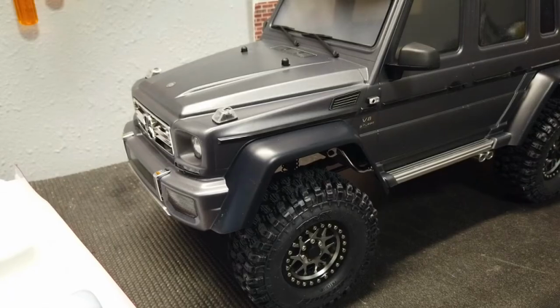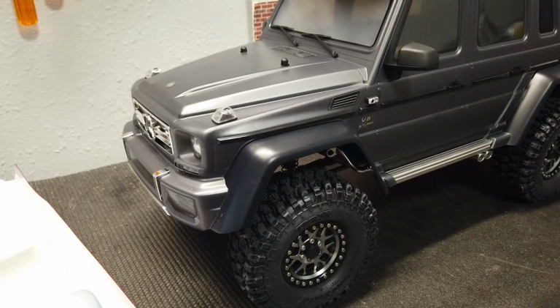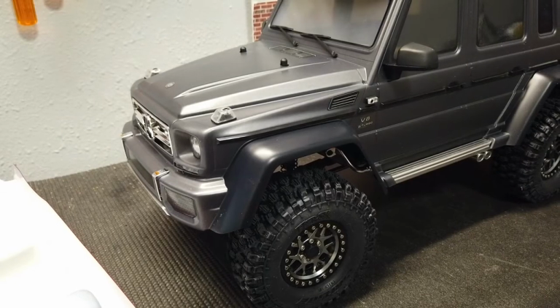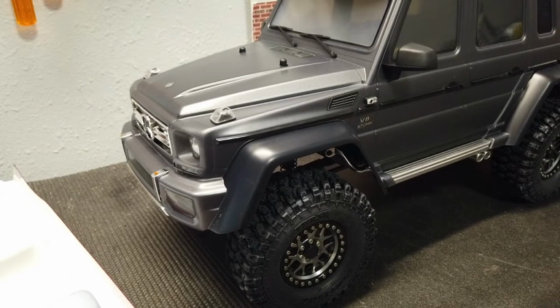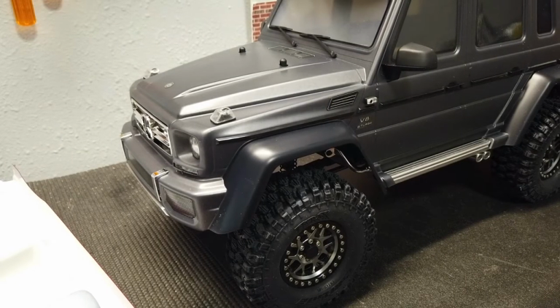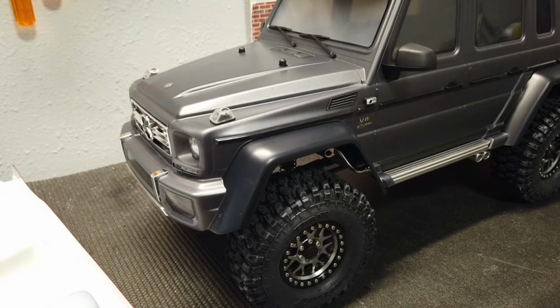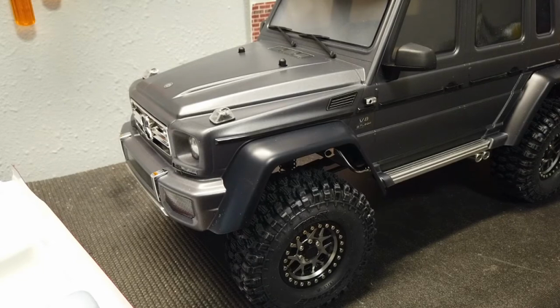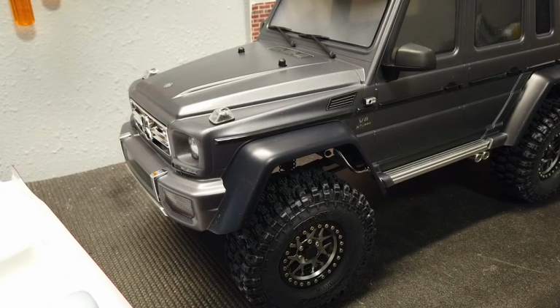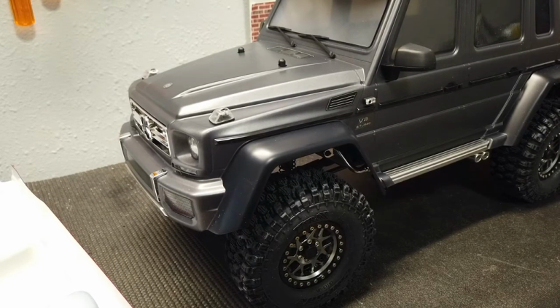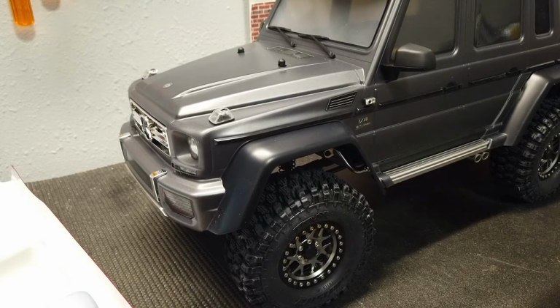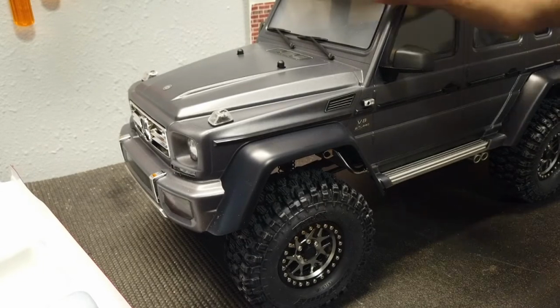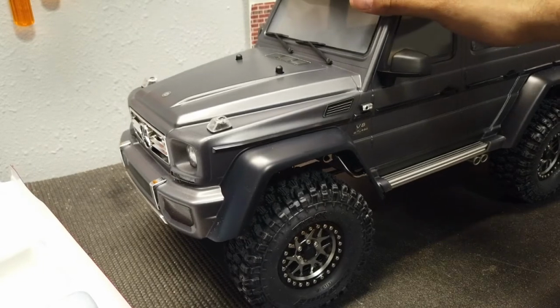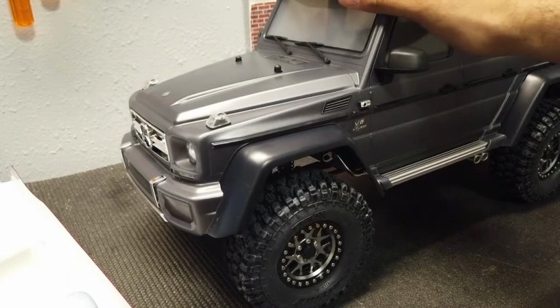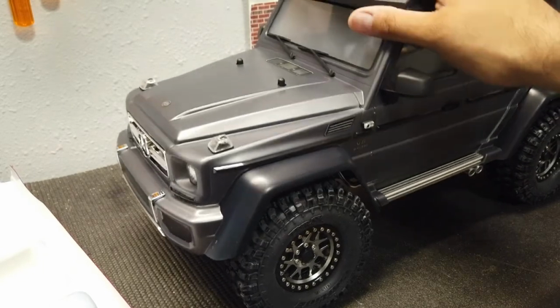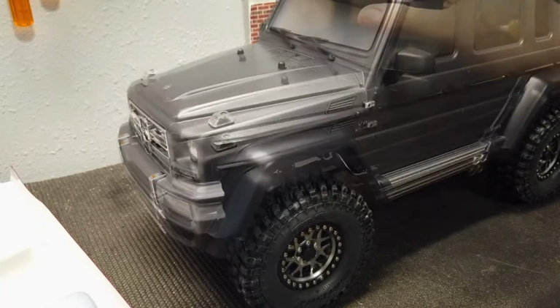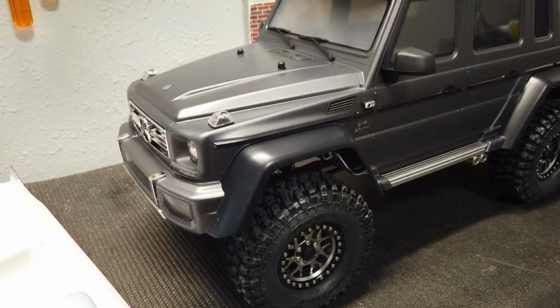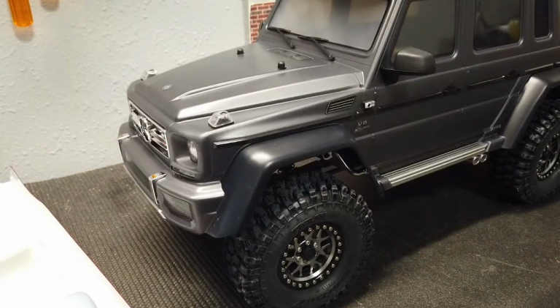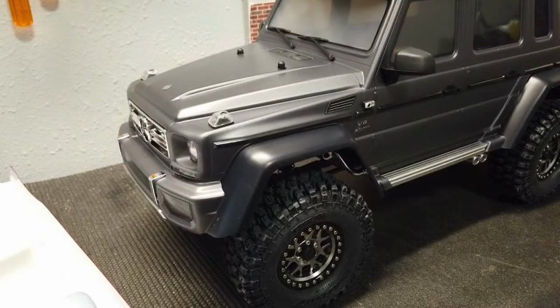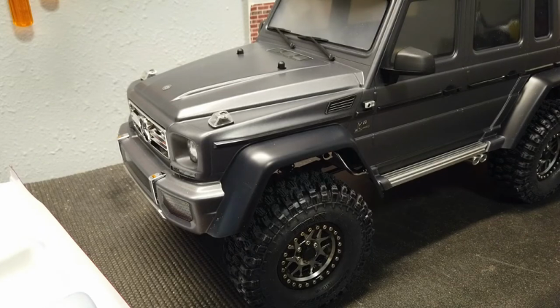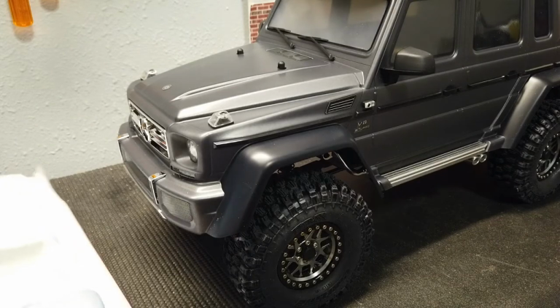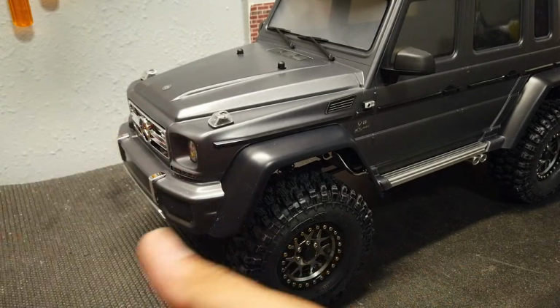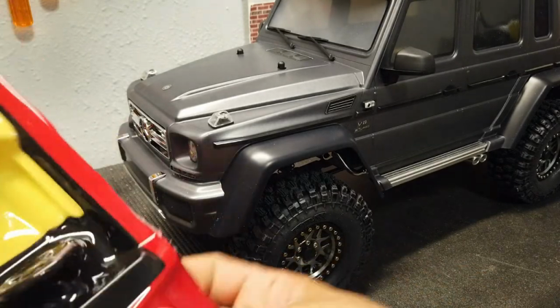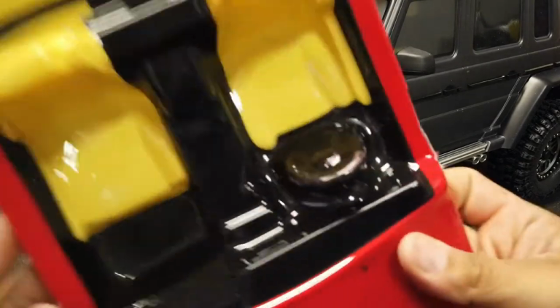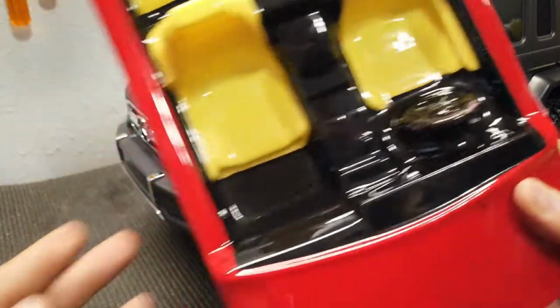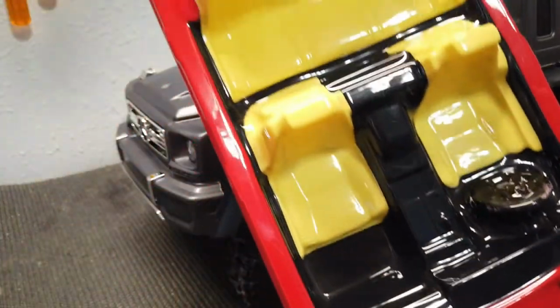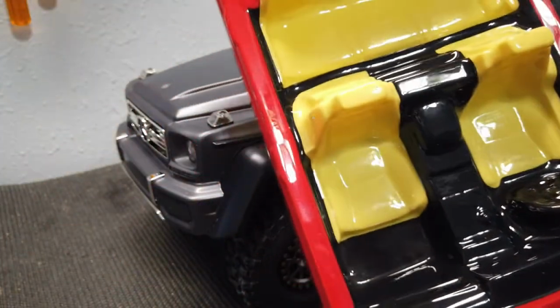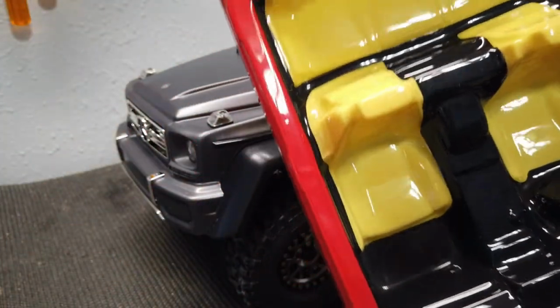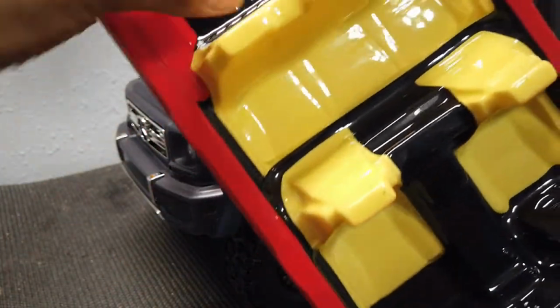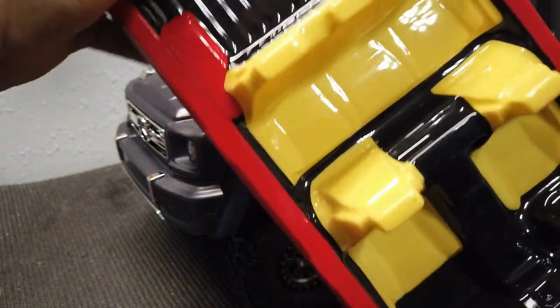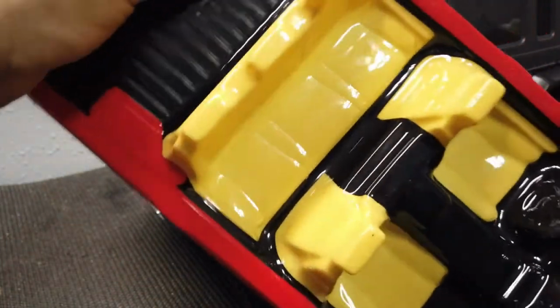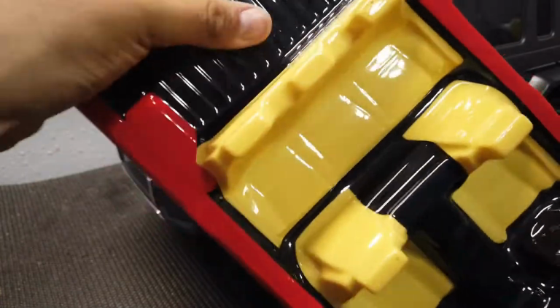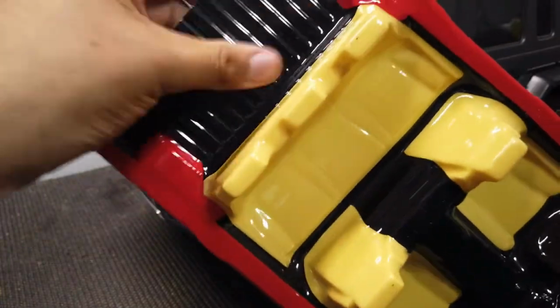What's up everyone, Flash from Flash Hobbies. Today we're going to be doing the interior for this TRX6. As you guys saw in my earlier video, I ordered two of these interiors and I went ahead and already worked on one.